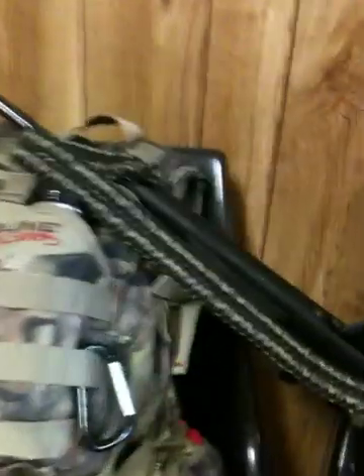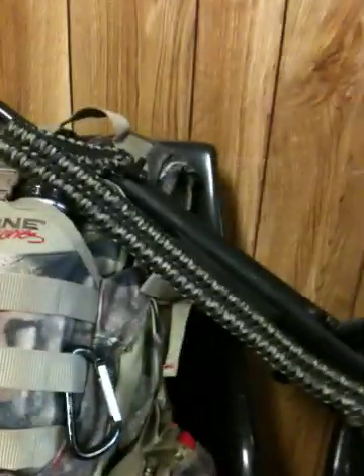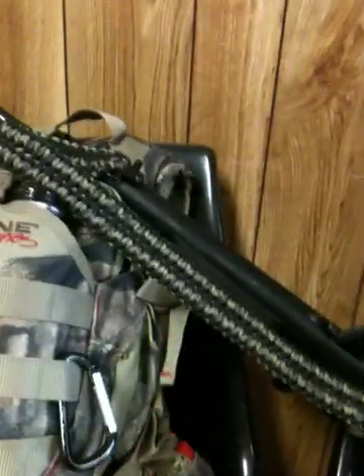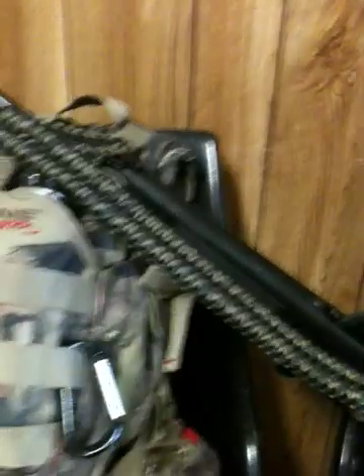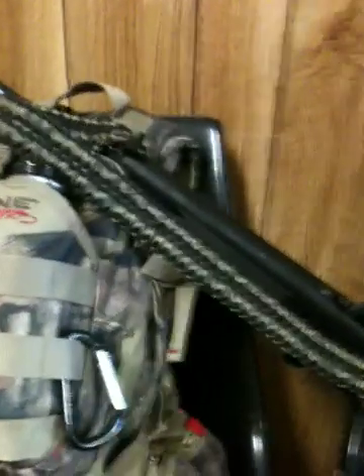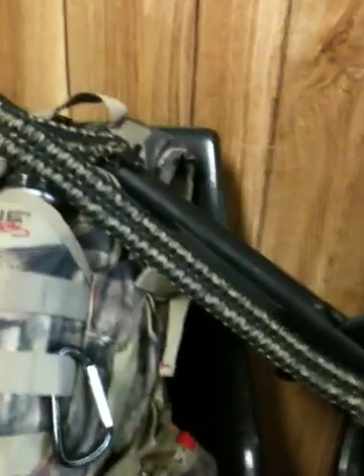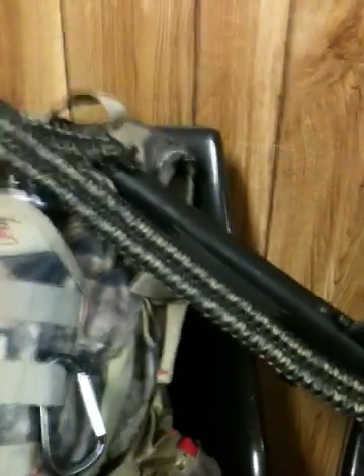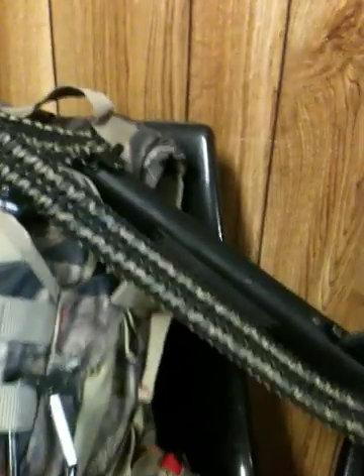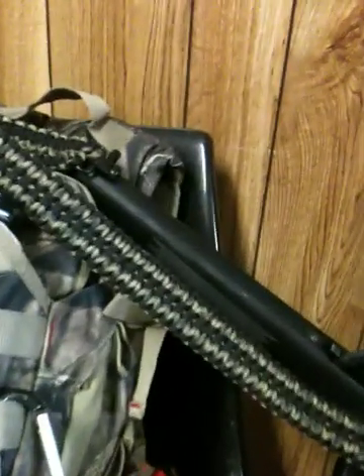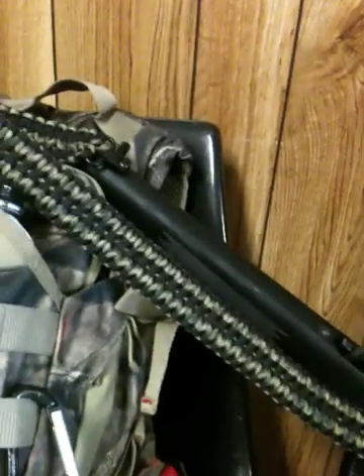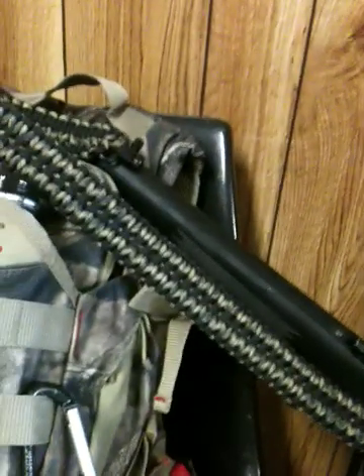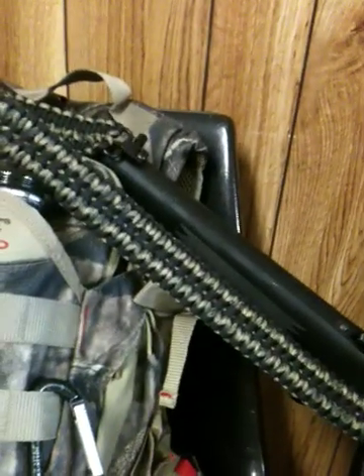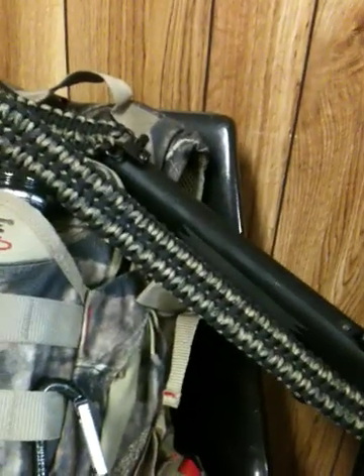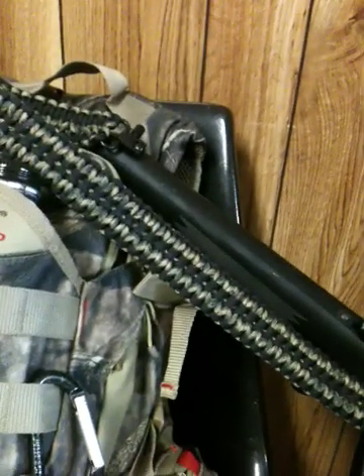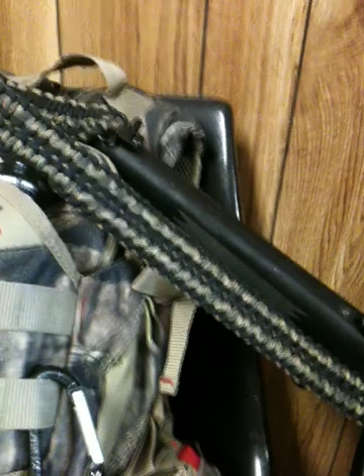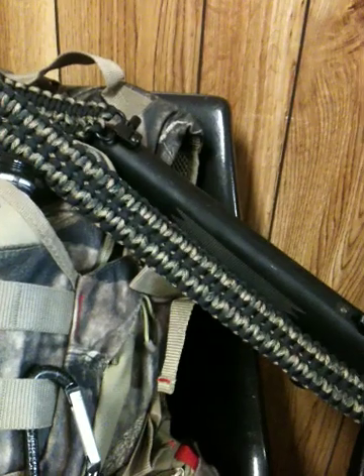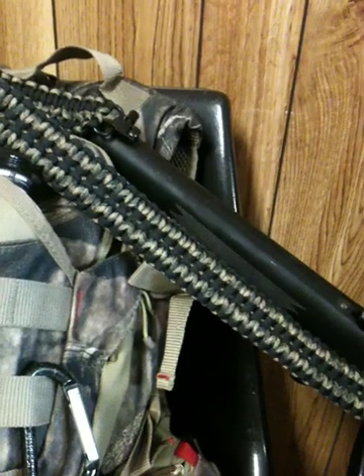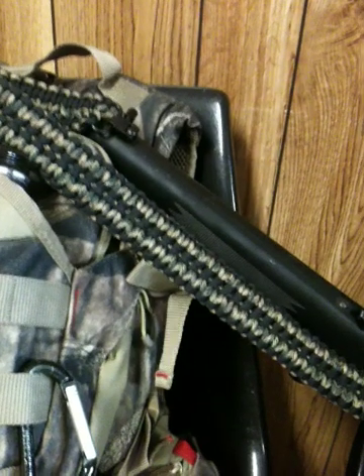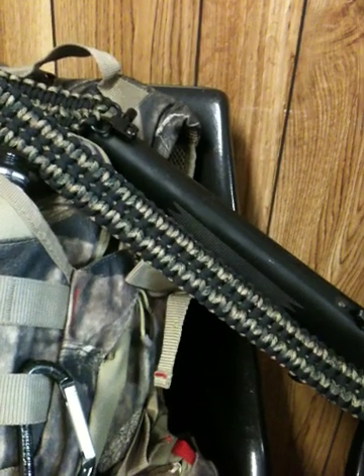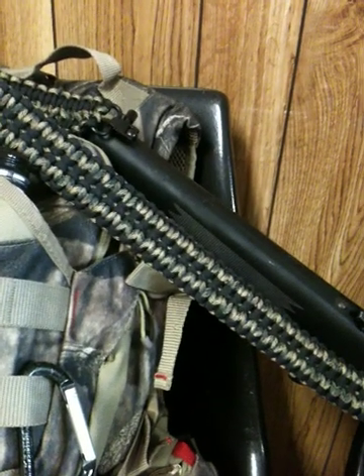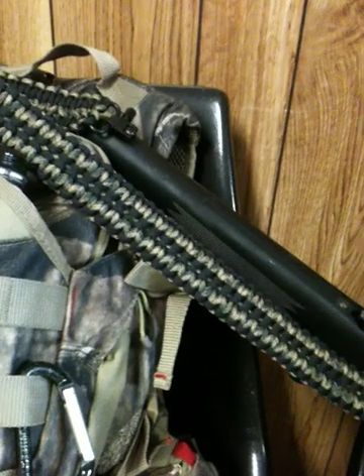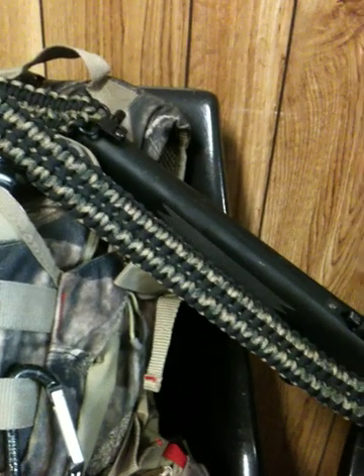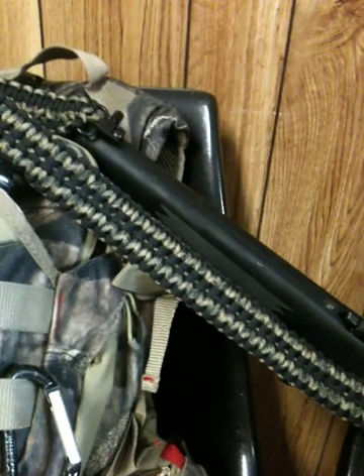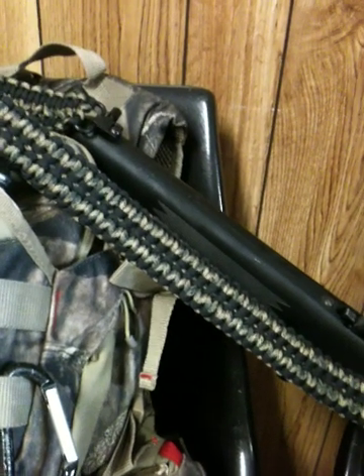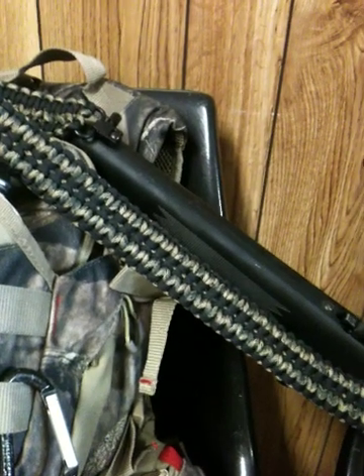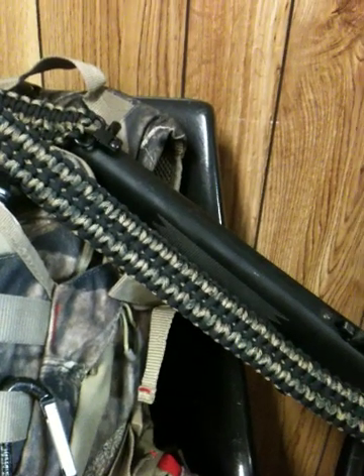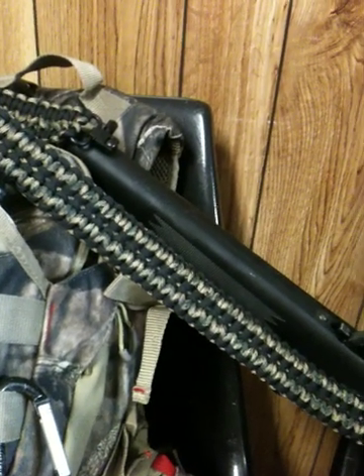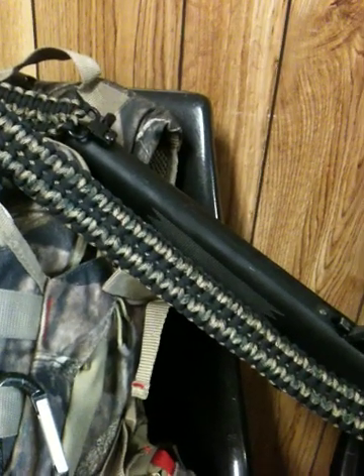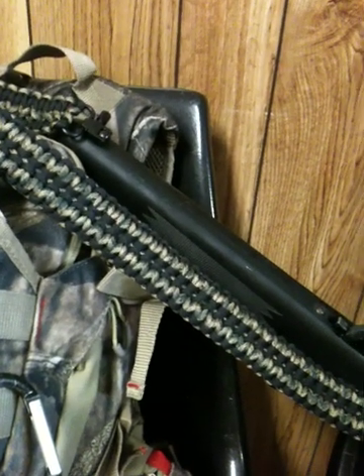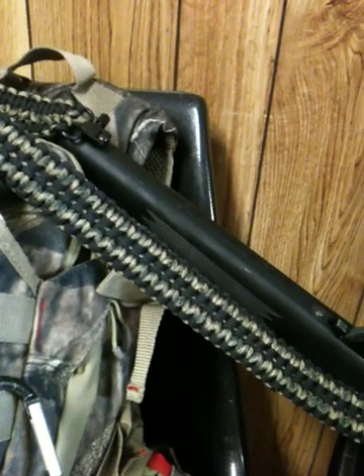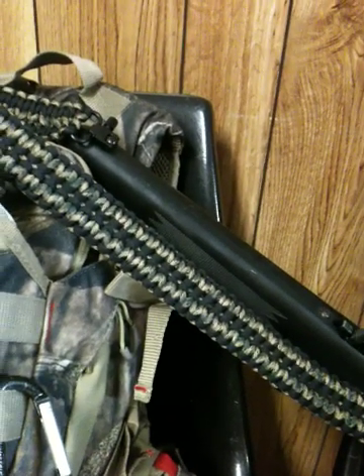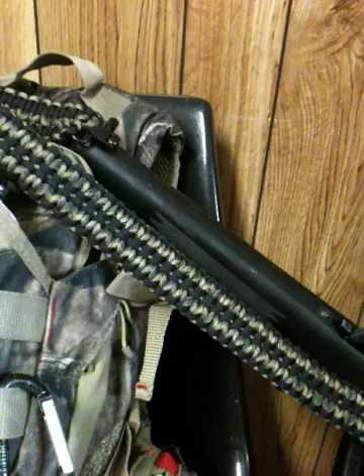Hey there, YouTube. This is J-Rod here. Just got done making a gun strap. This is about the third one I've done, and I think I got it down pretty good.